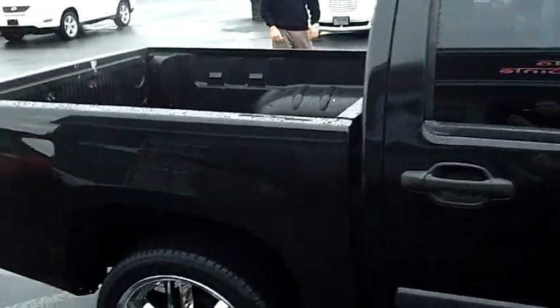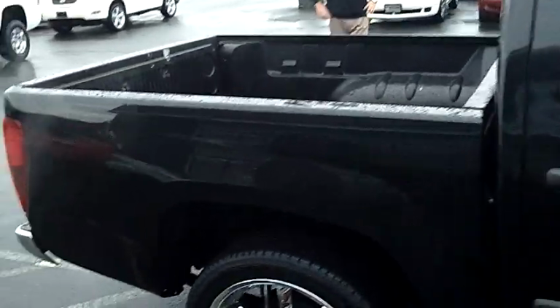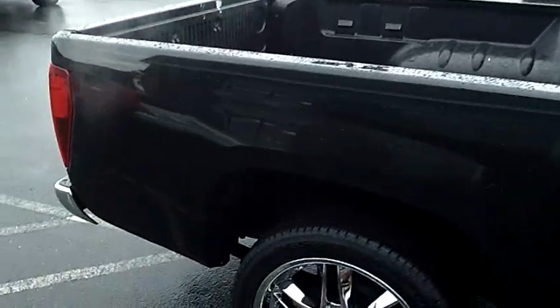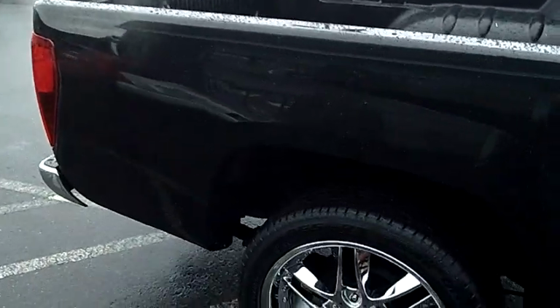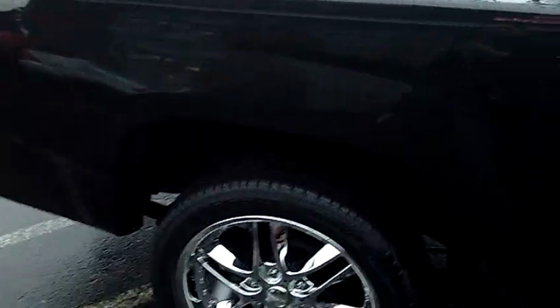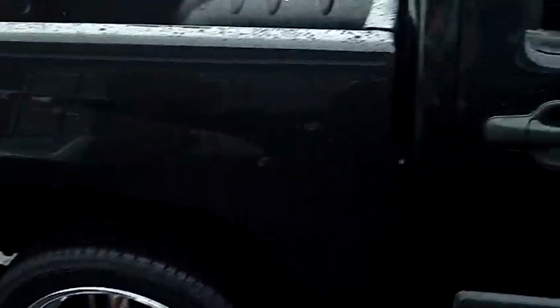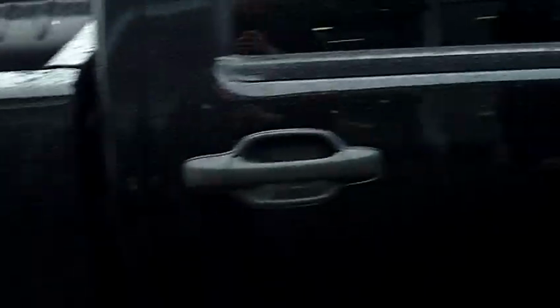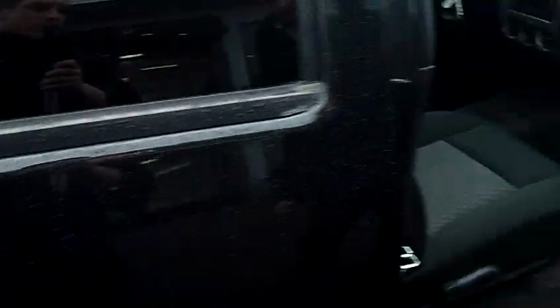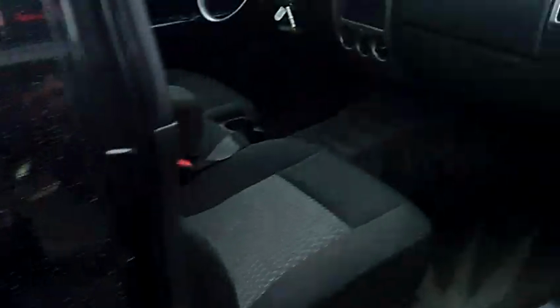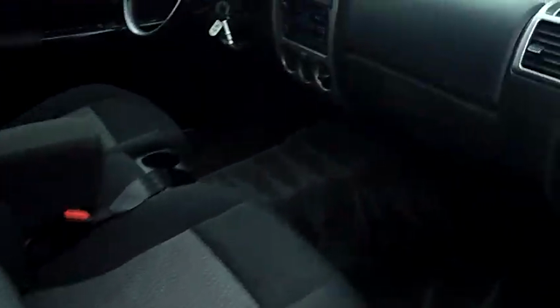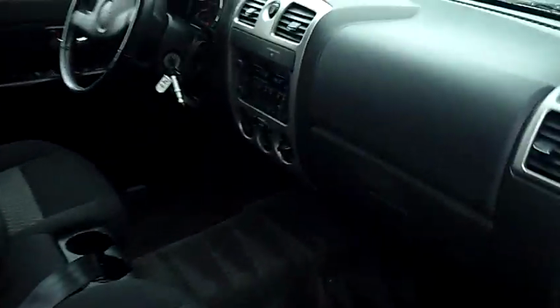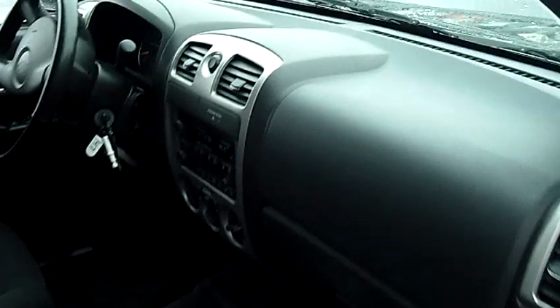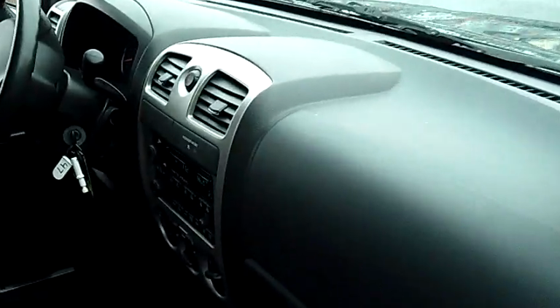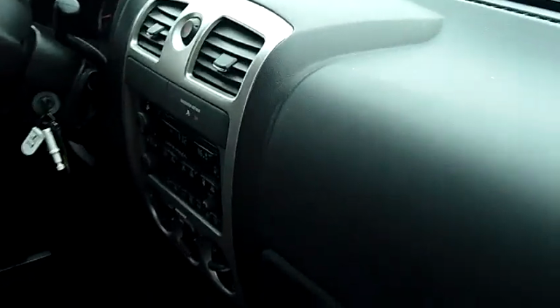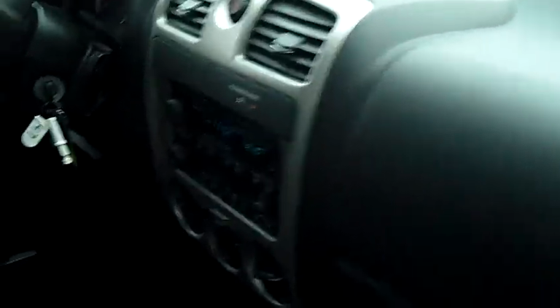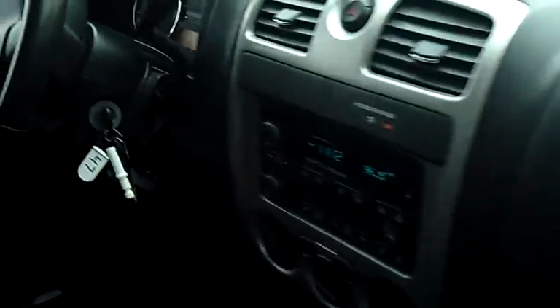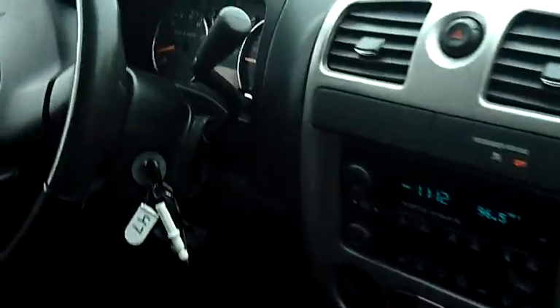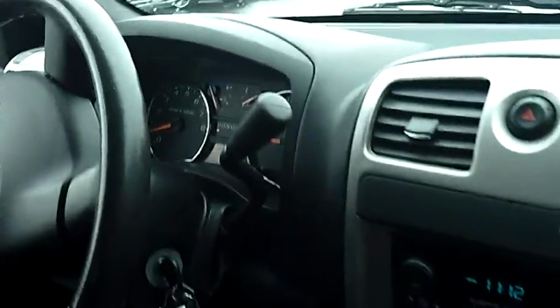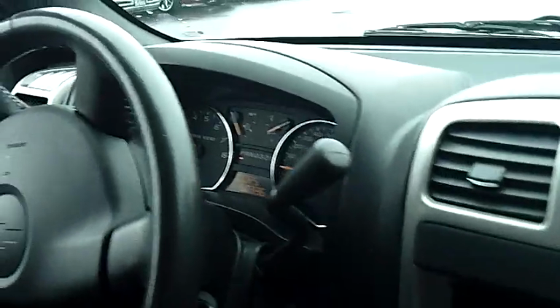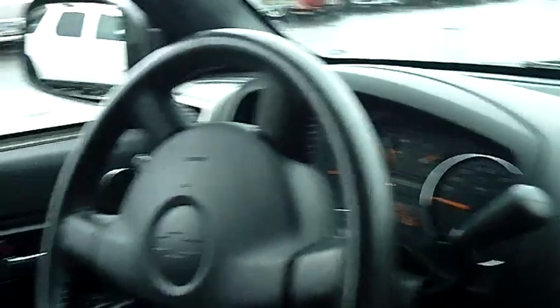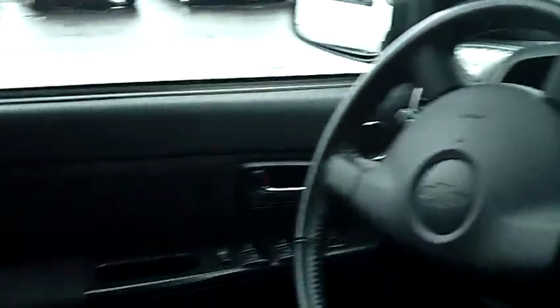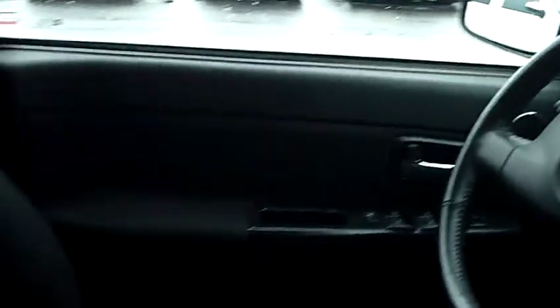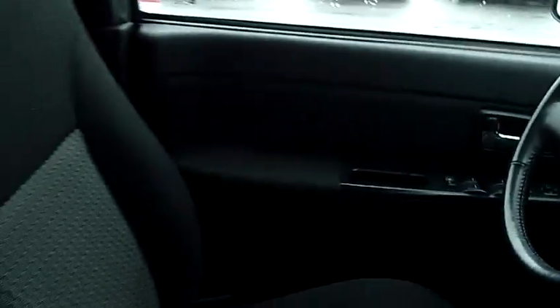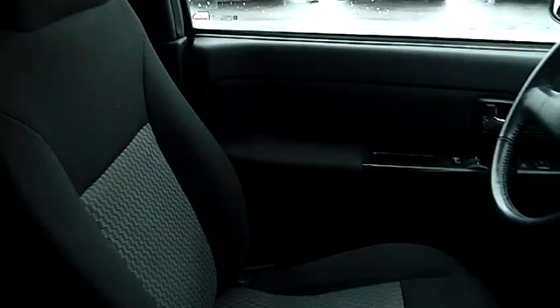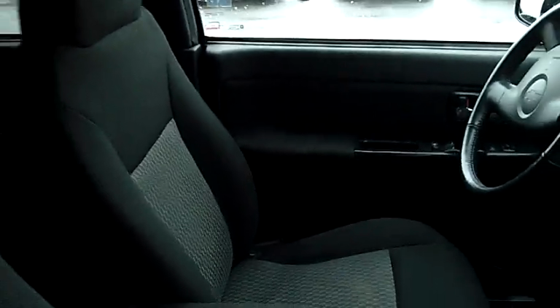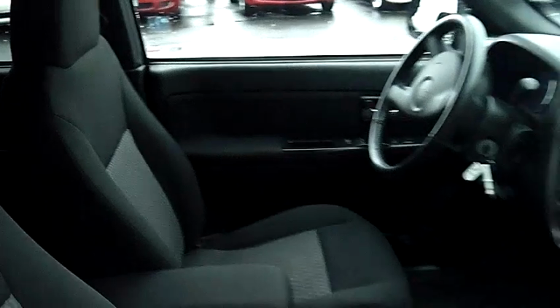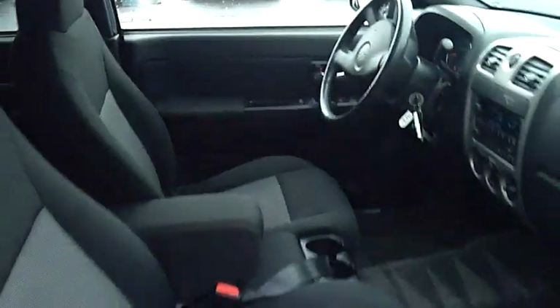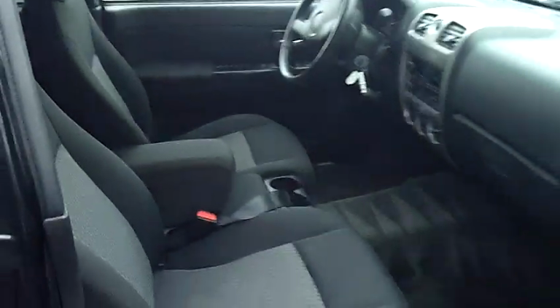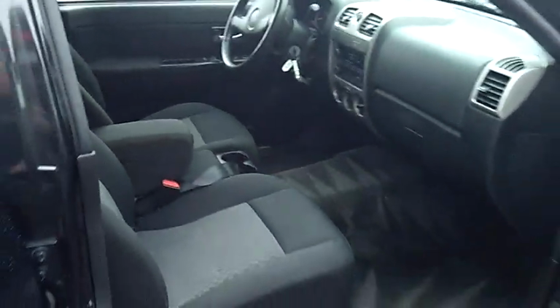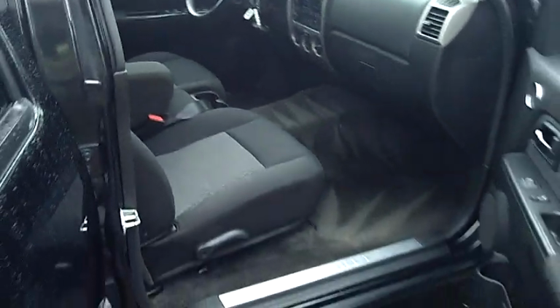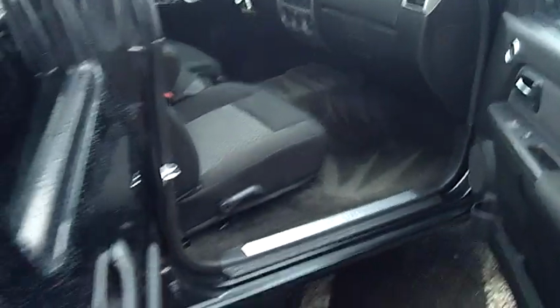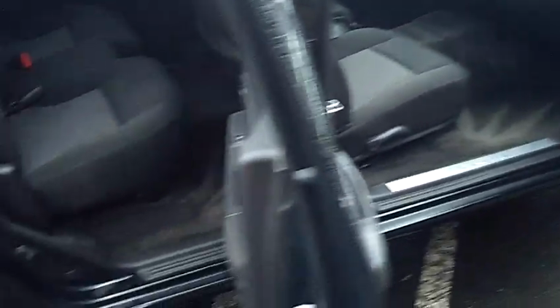Folks, it's a crew cab, automatic, power windows, power locks, air conditioning, CD, dark tinted glass.